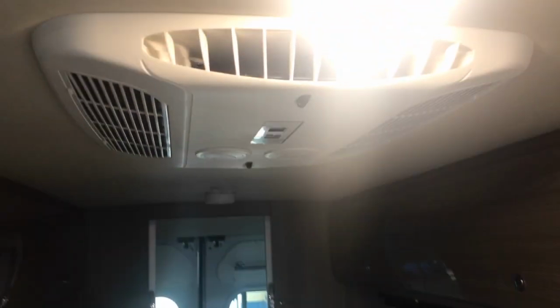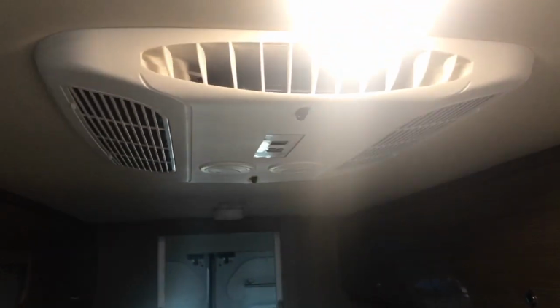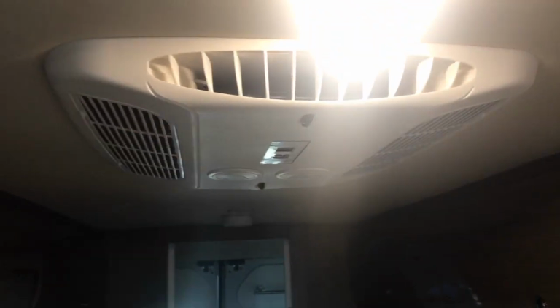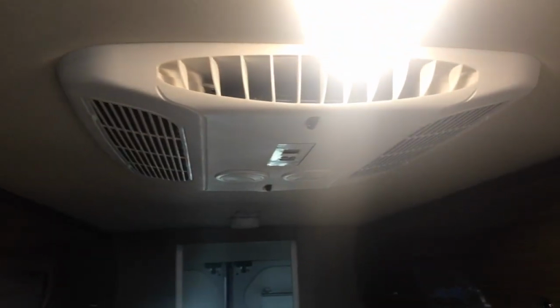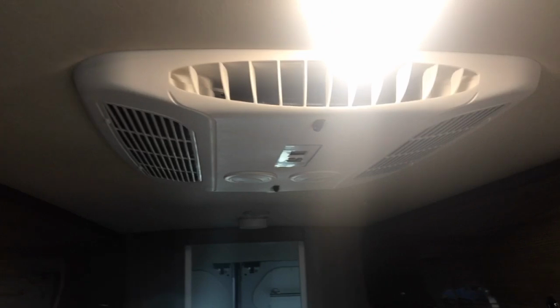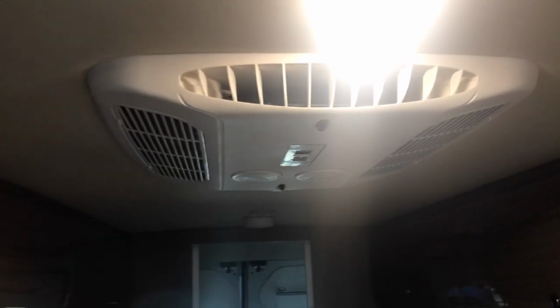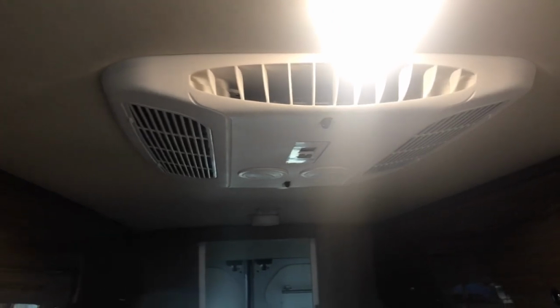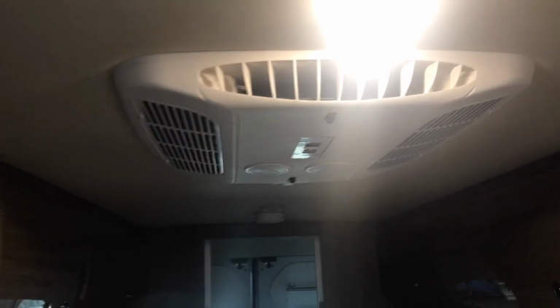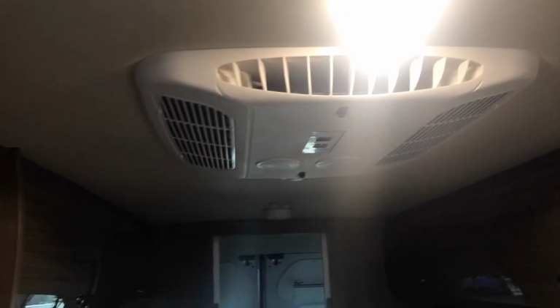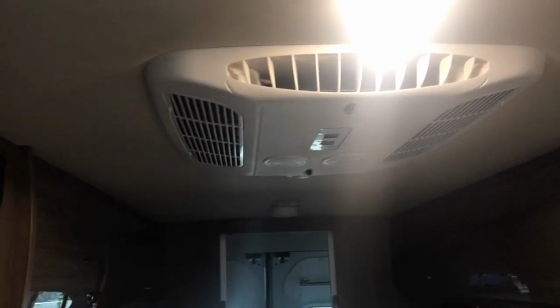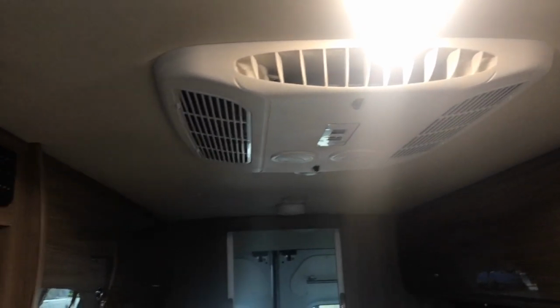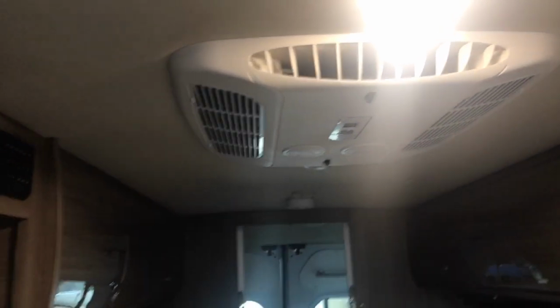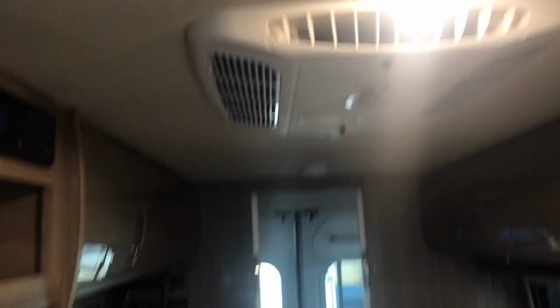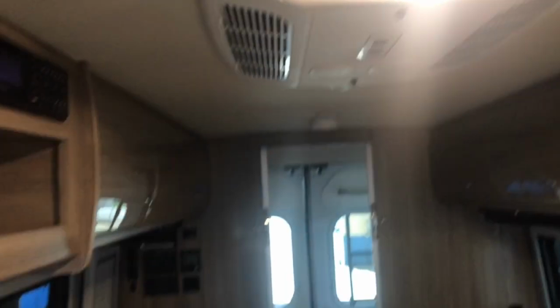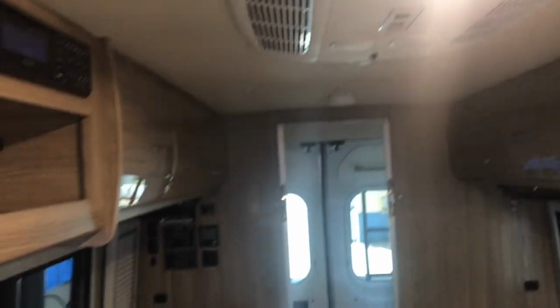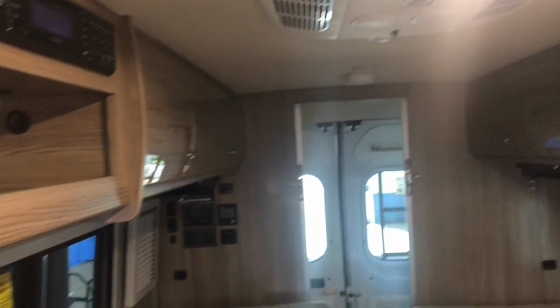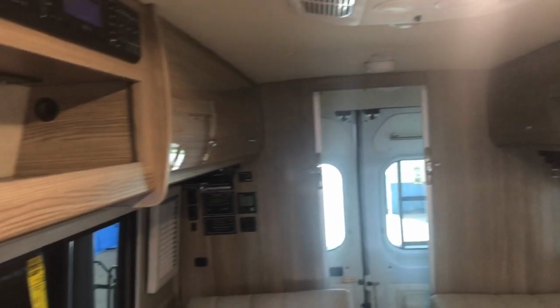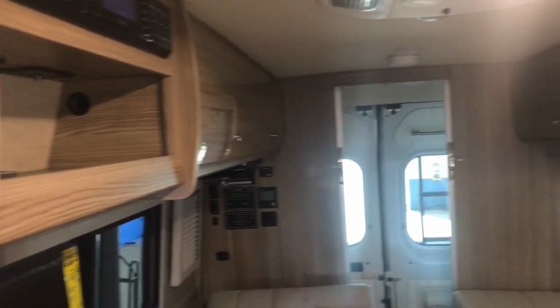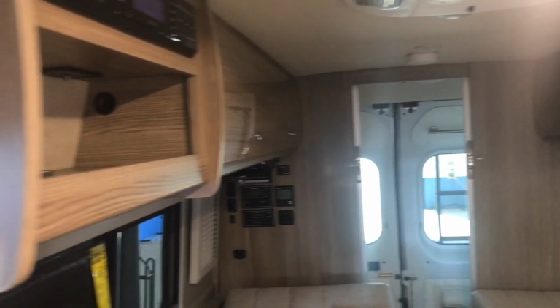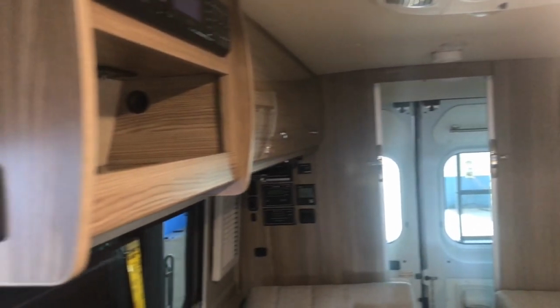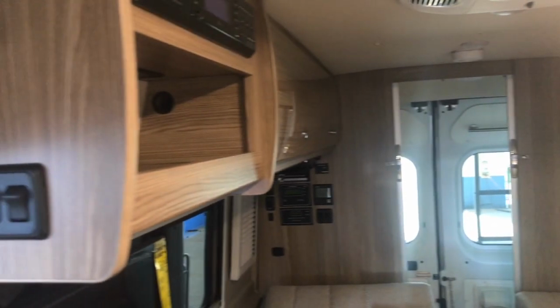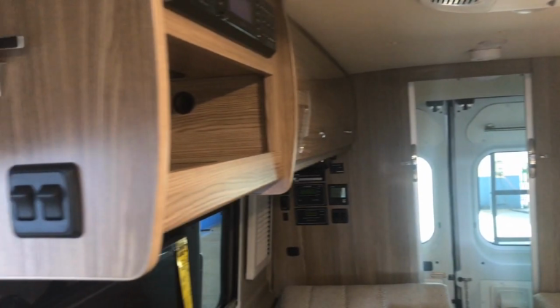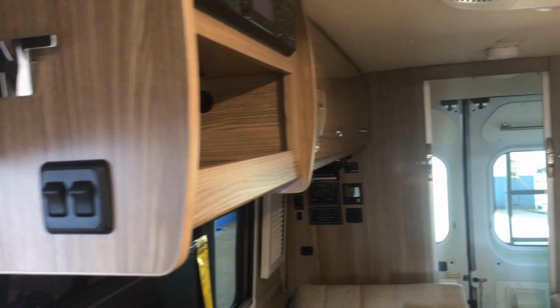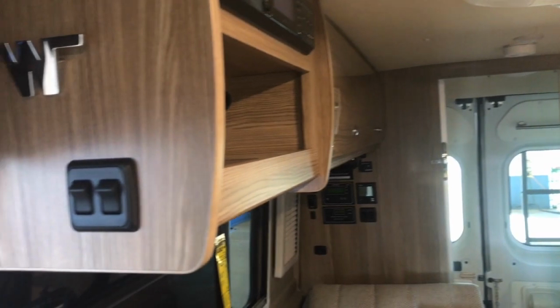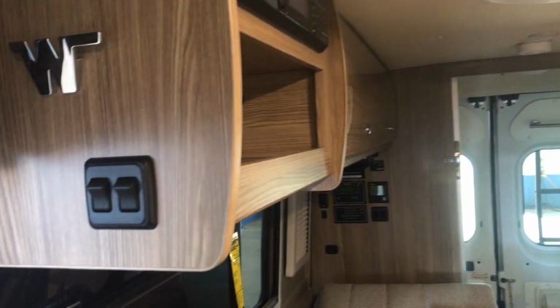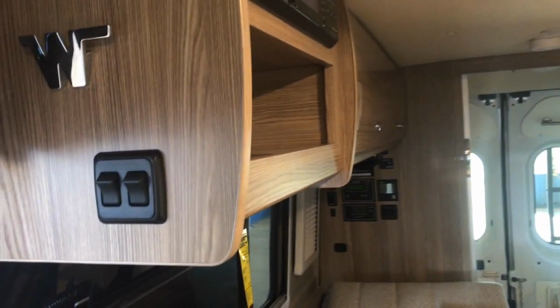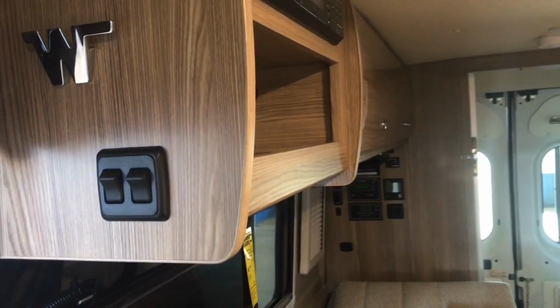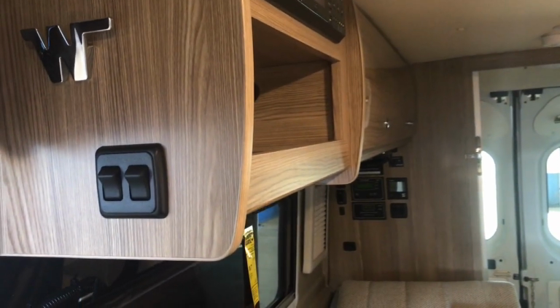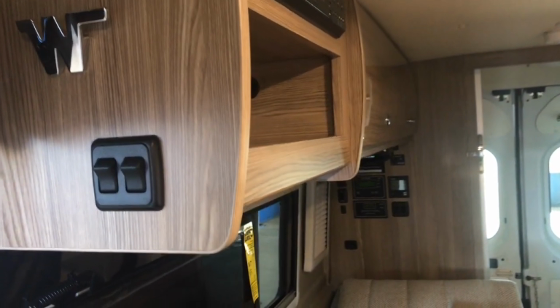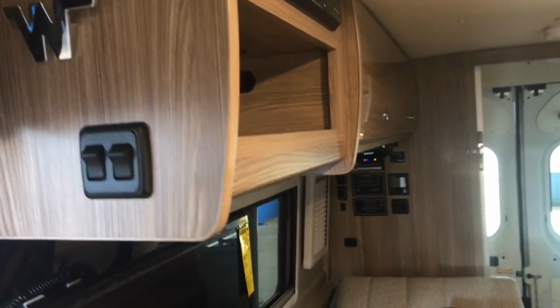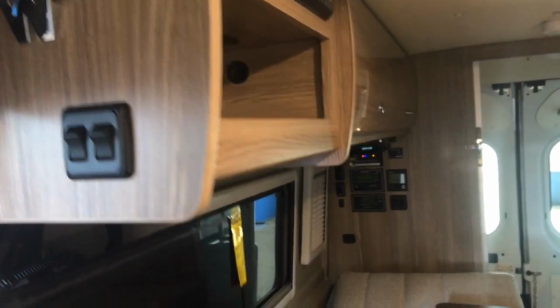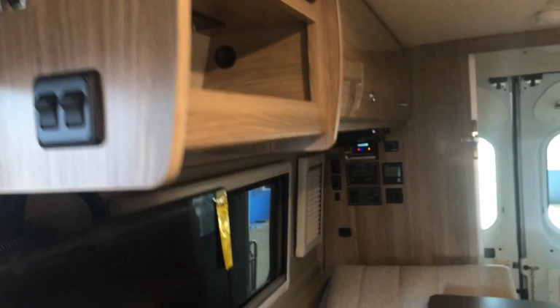Part of the new 2020 package is the Coleman Mach 10 air conditioner. It actually has a thermostatic control on it — a very nice piece.